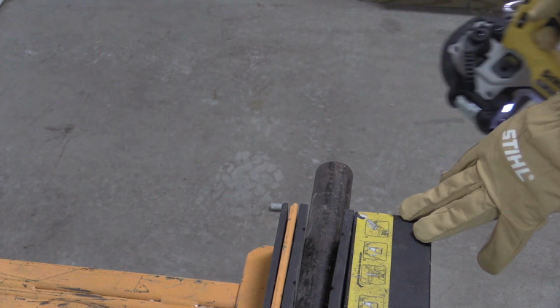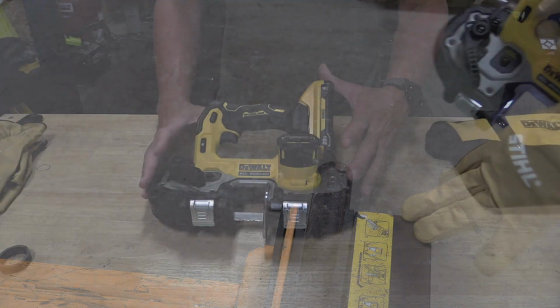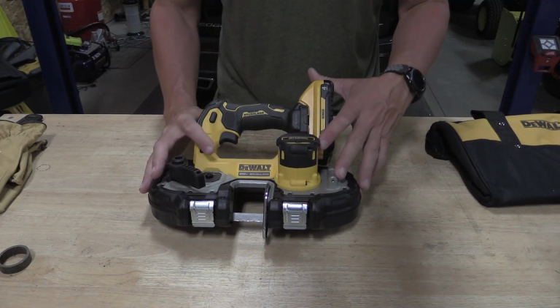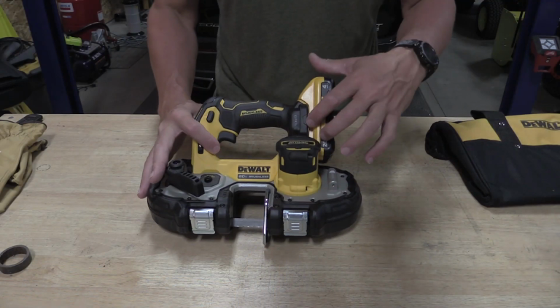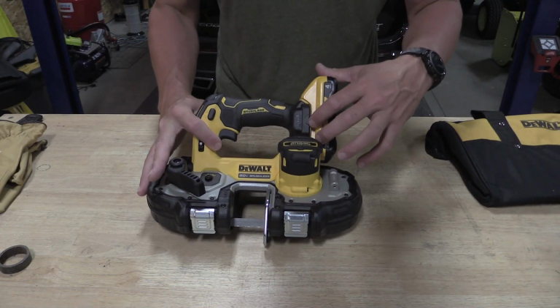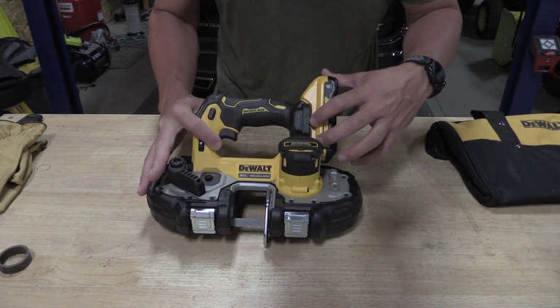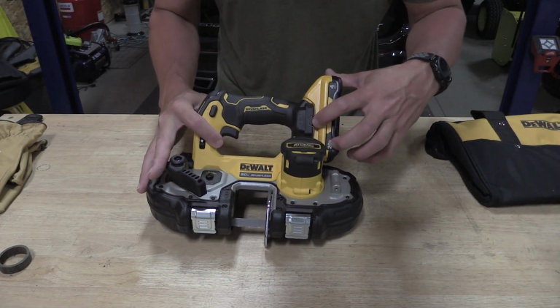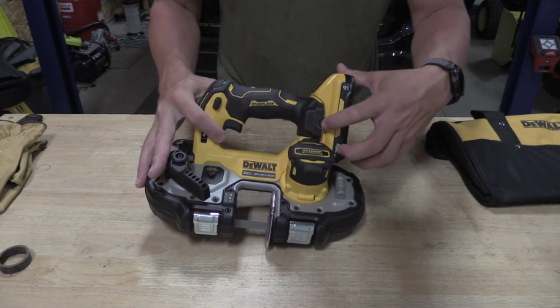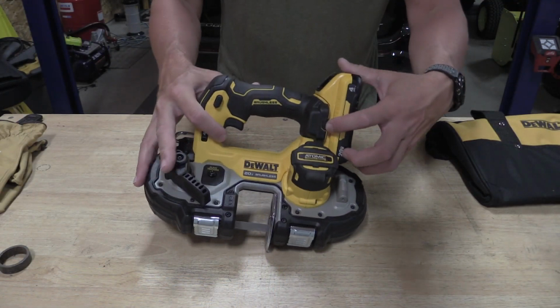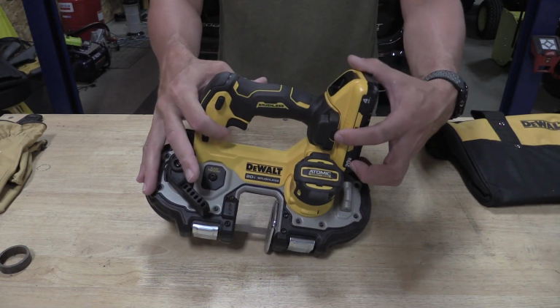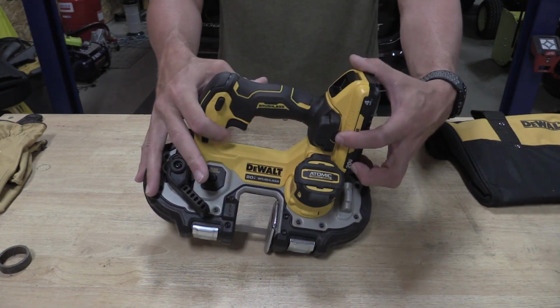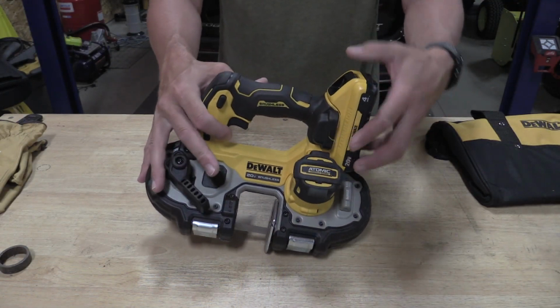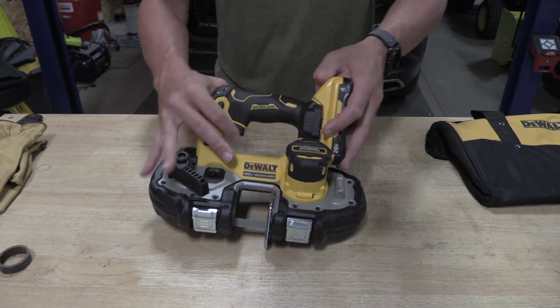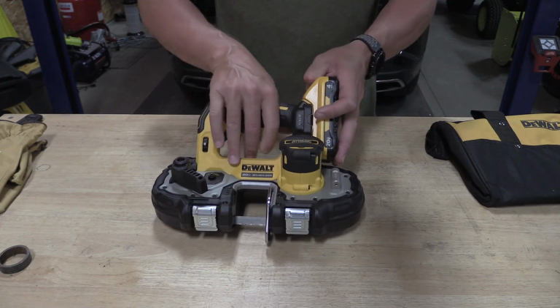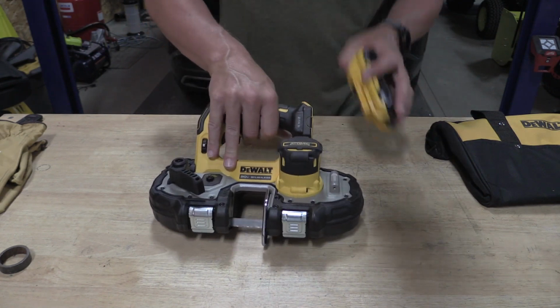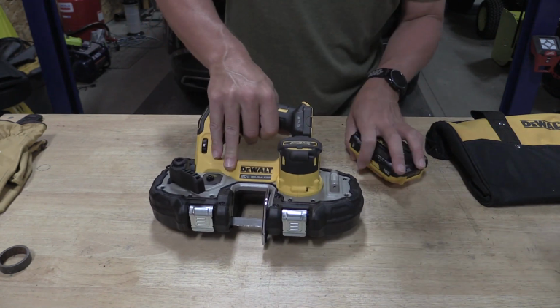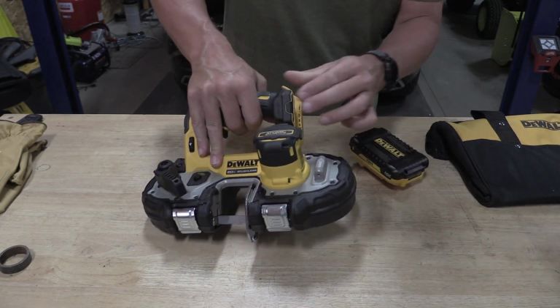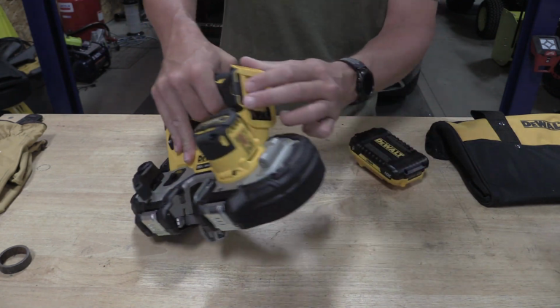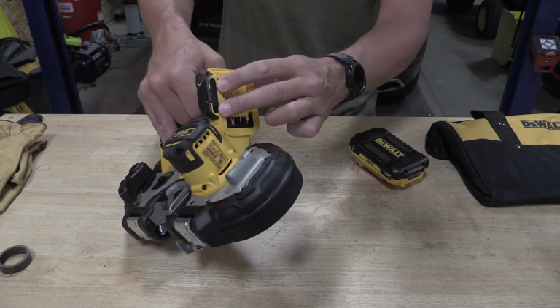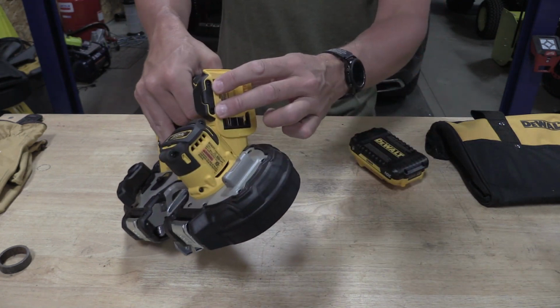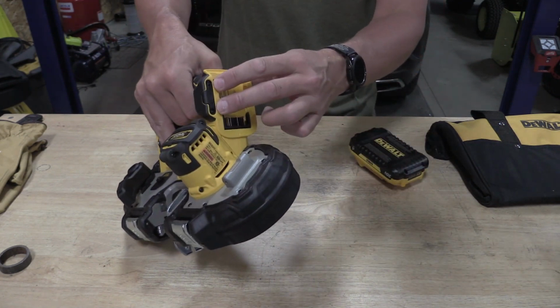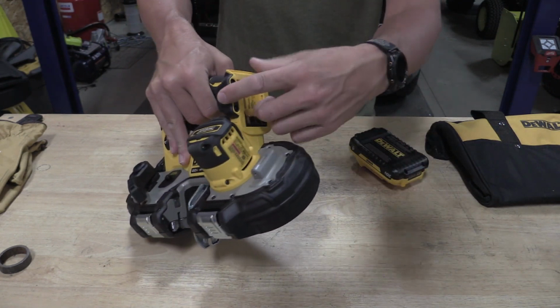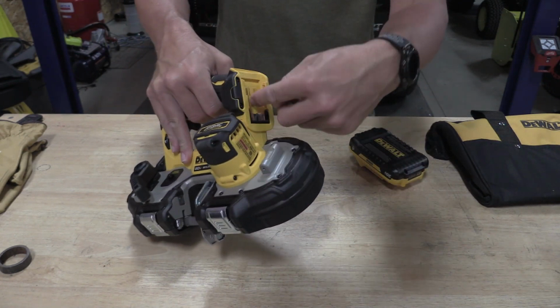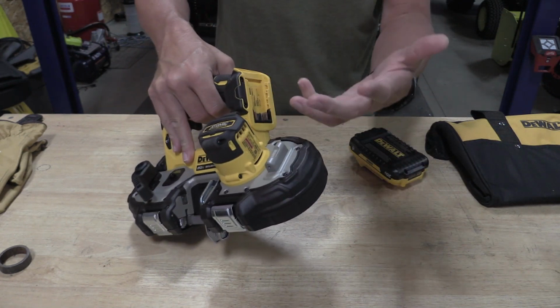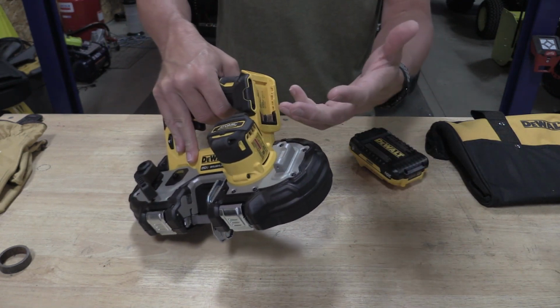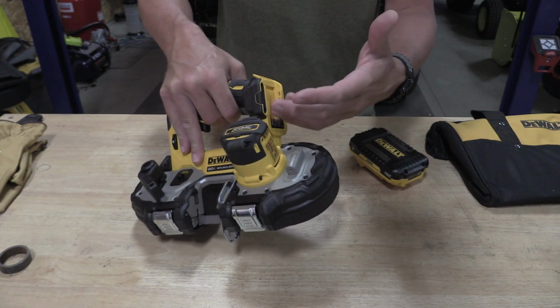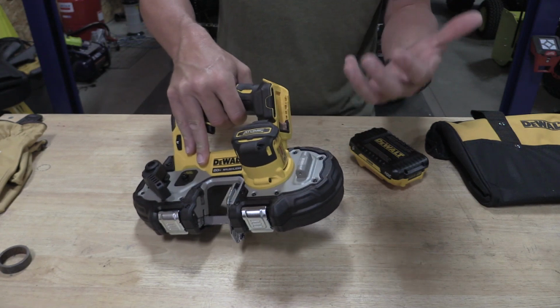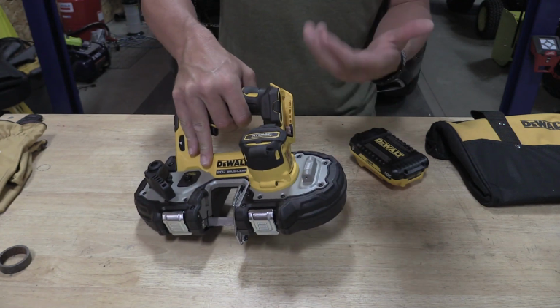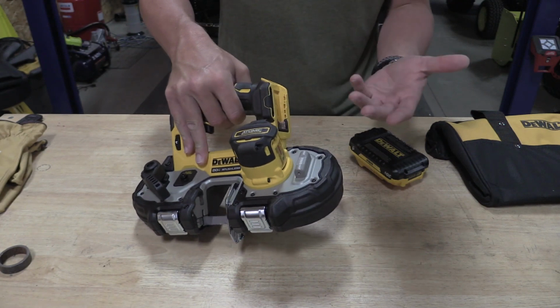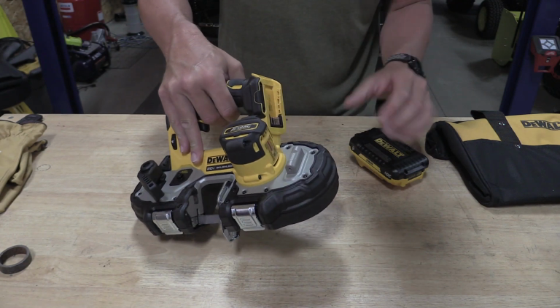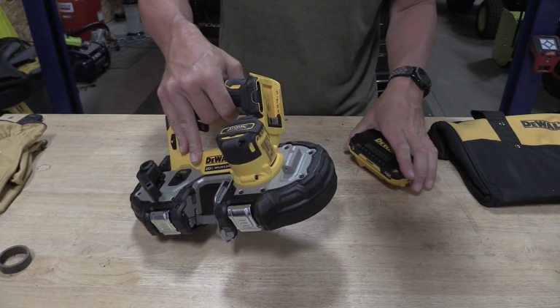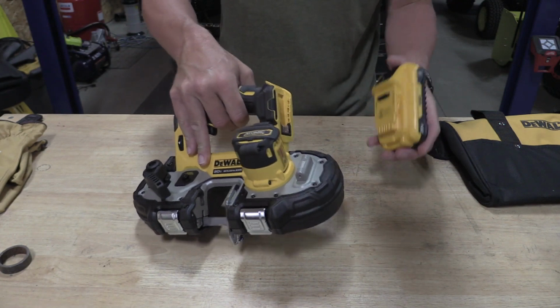Taking a closer look at the saw, we do have the ability to add DeWalt's tool tracking to this. Simply pull out two little bolts here, slide in your tool tracking, and you're set and ready to go.